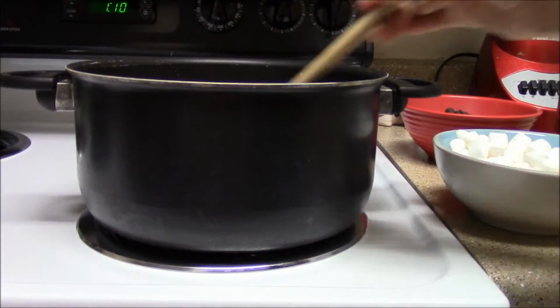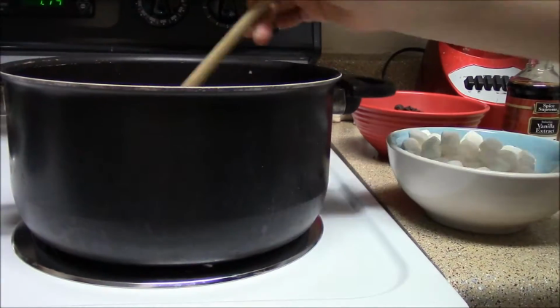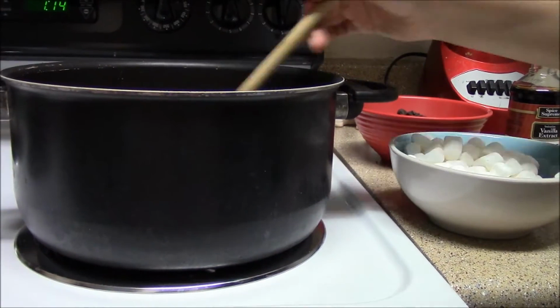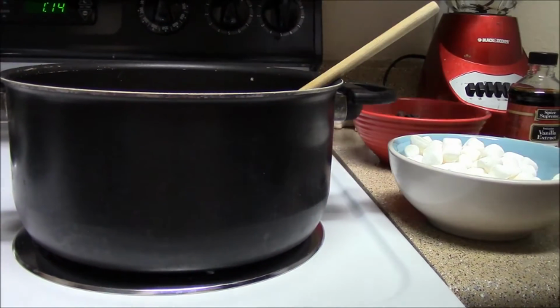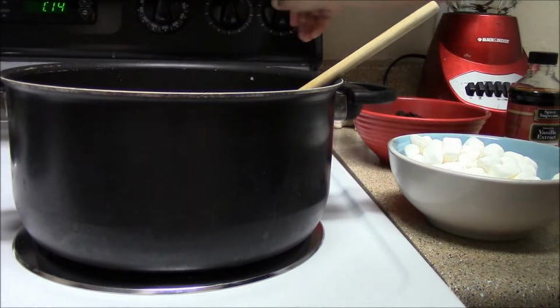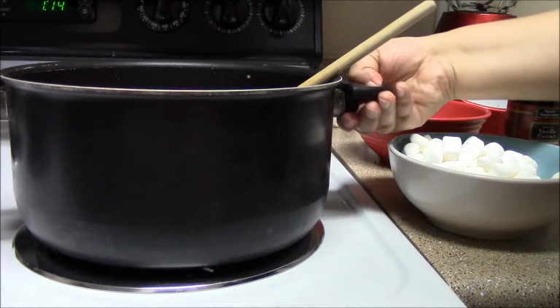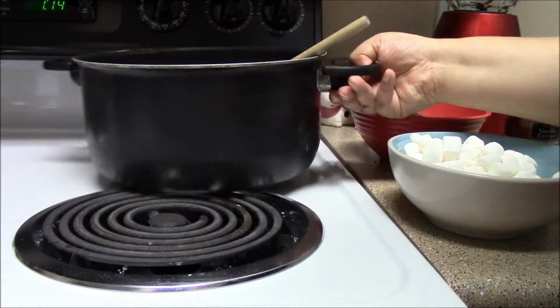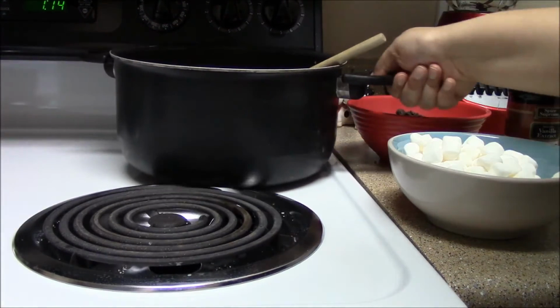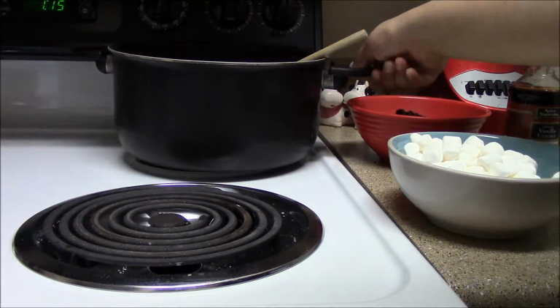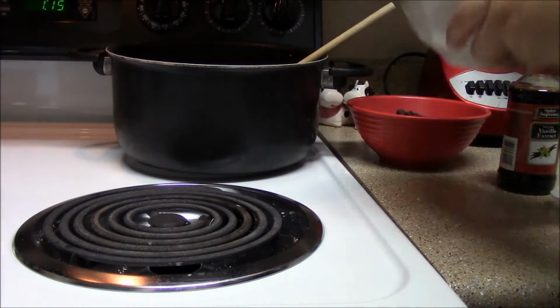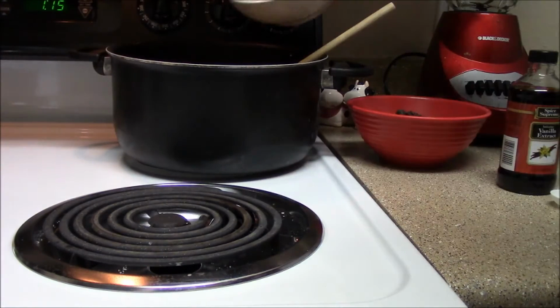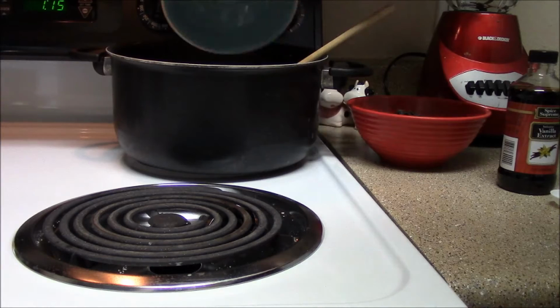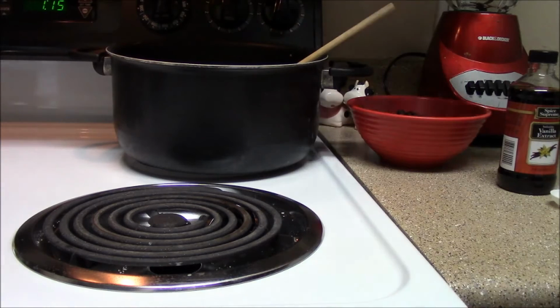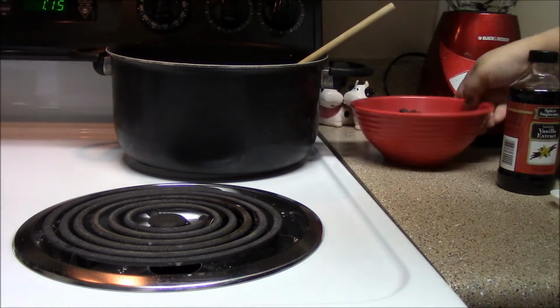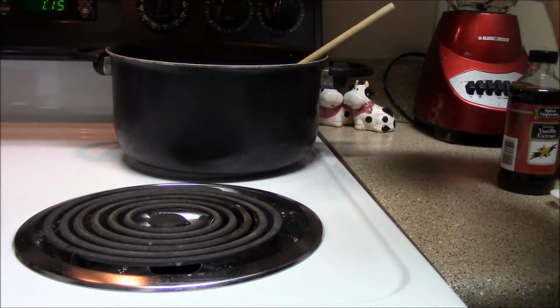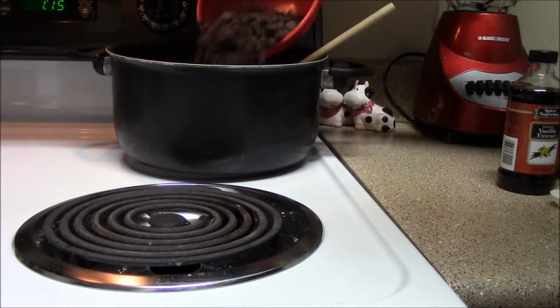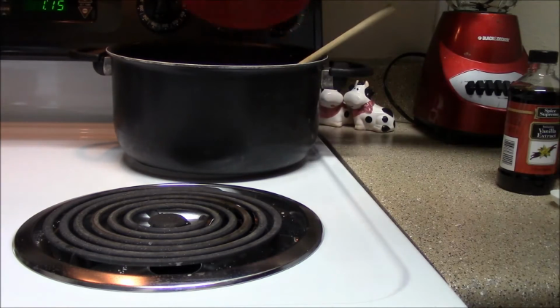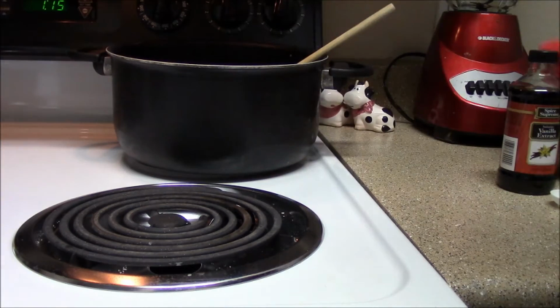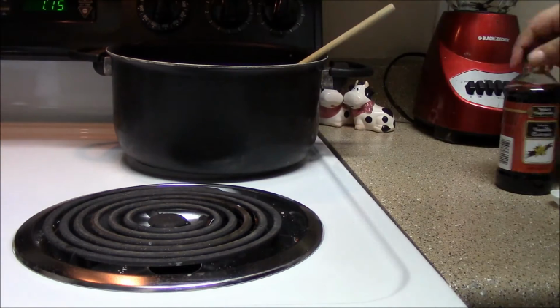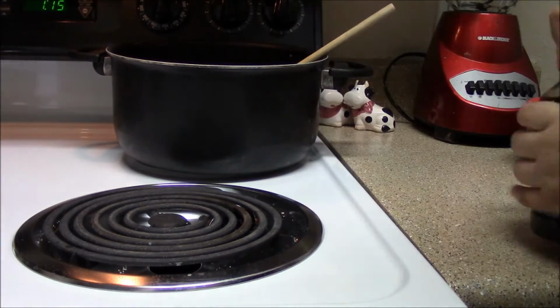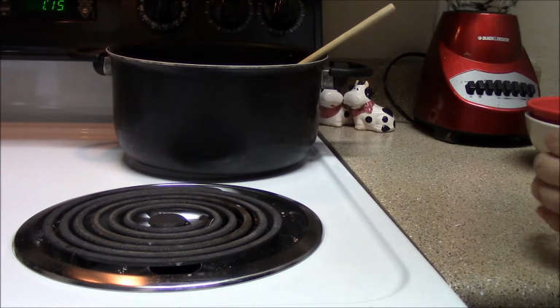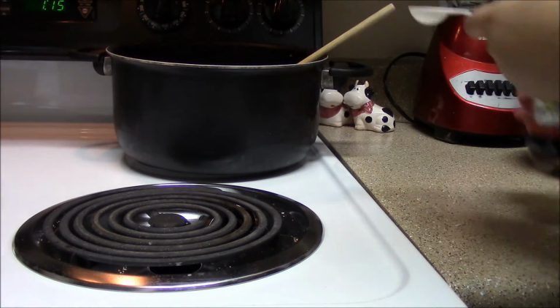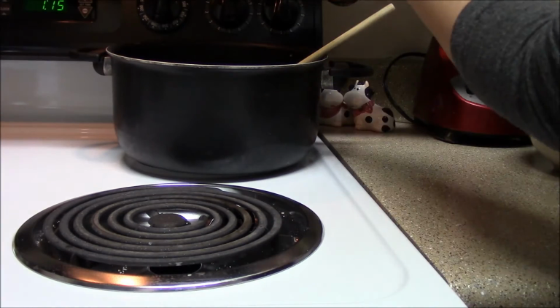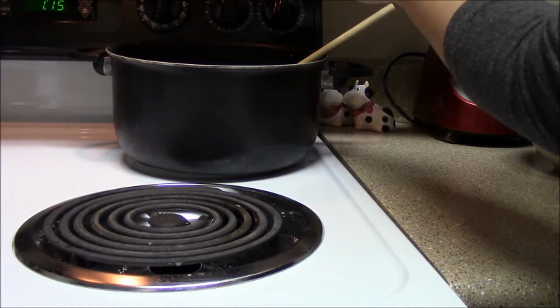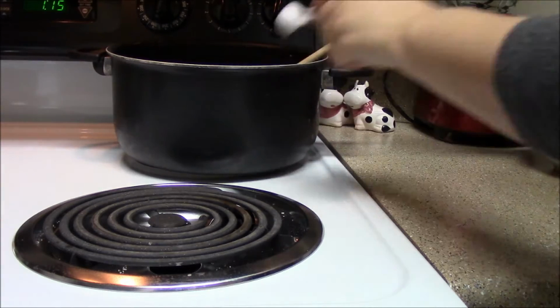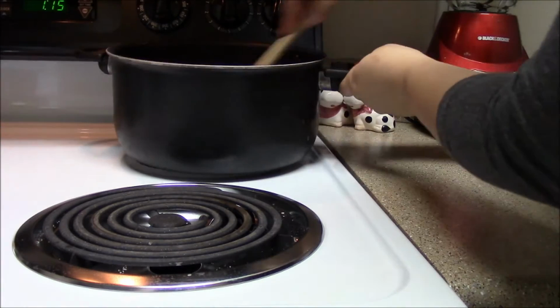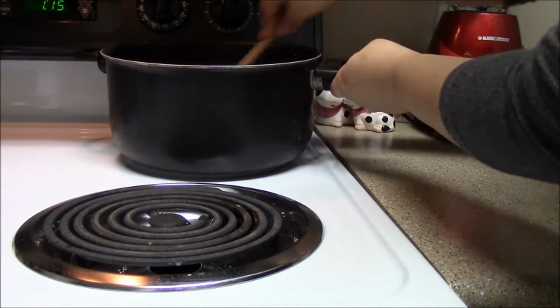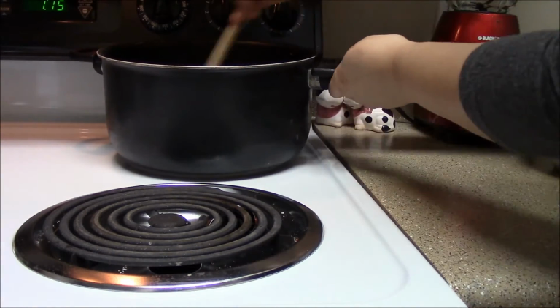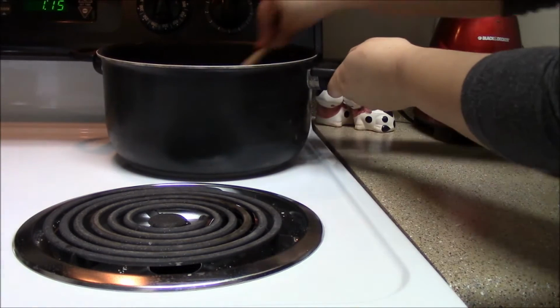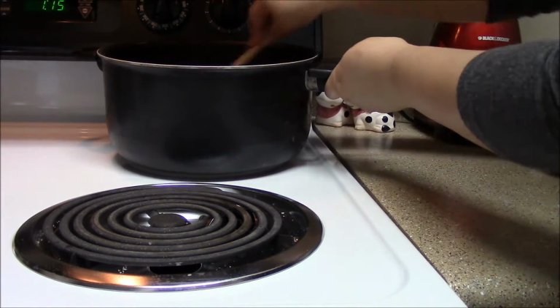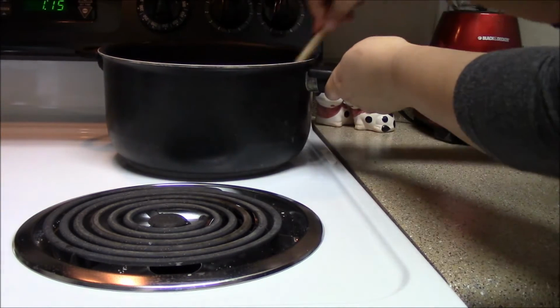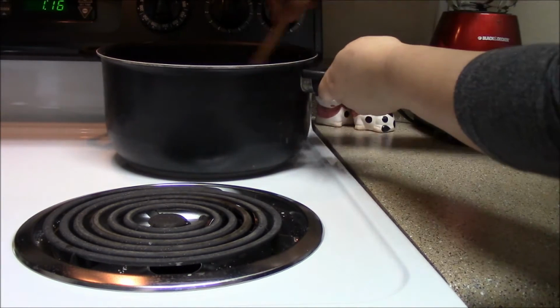Once ready, turn off the stove and remove from heat. Add in the marshmallows, then the chocolate chips, and then a teaspoon of vanilla extract. Stir constantly for a minute or until the marshmallows have melted.